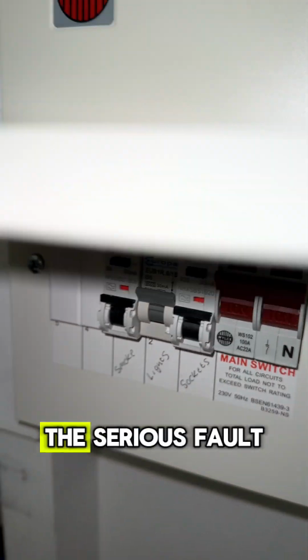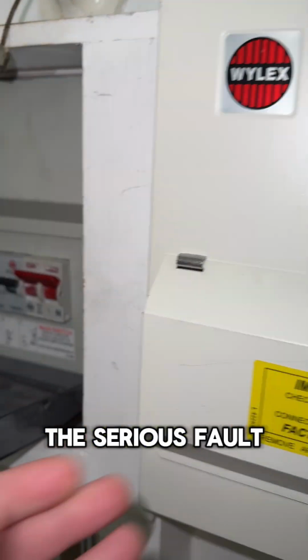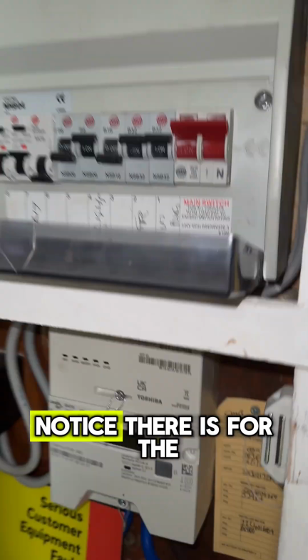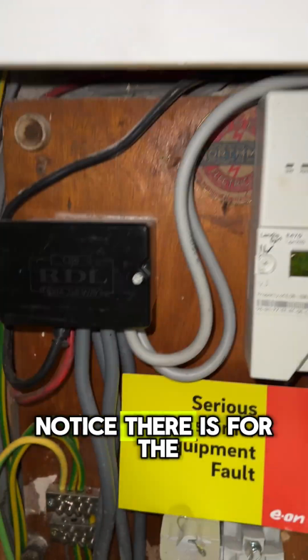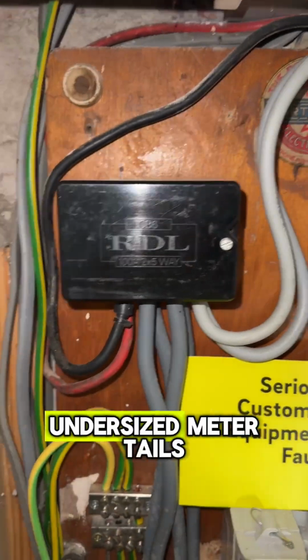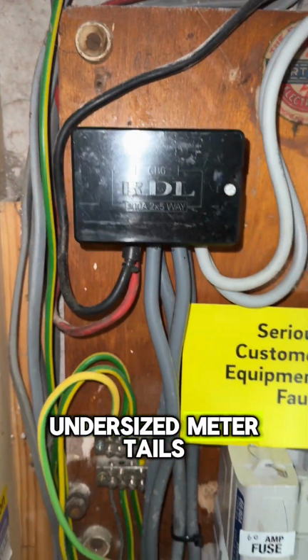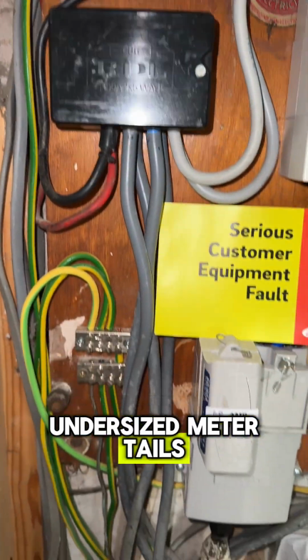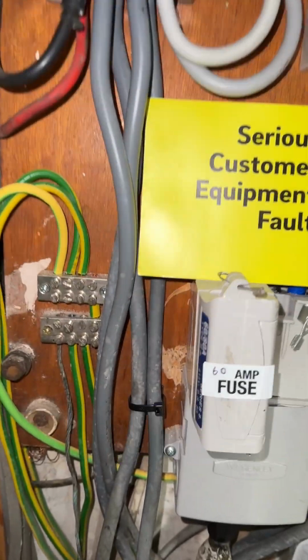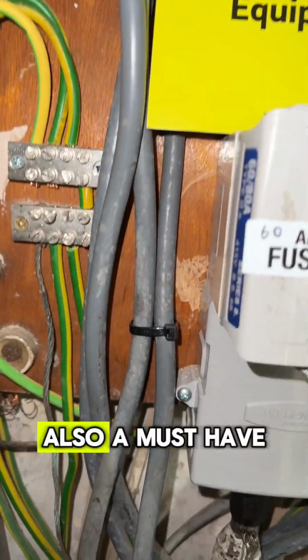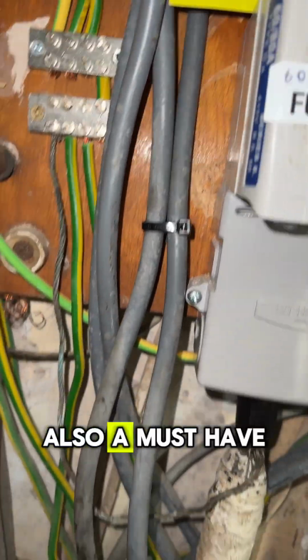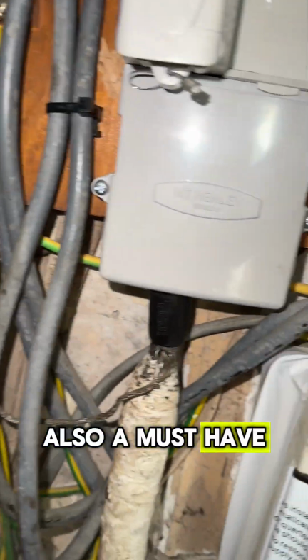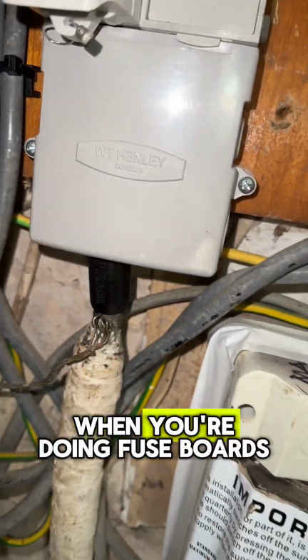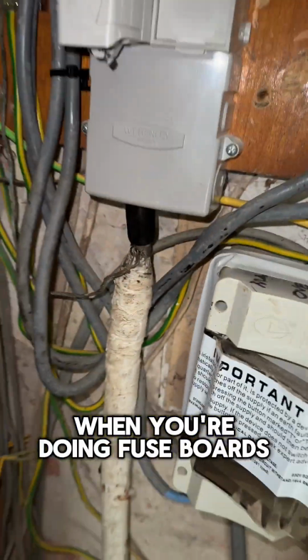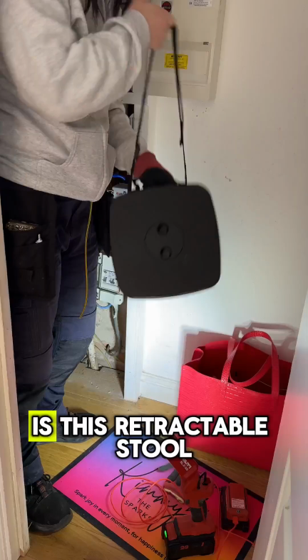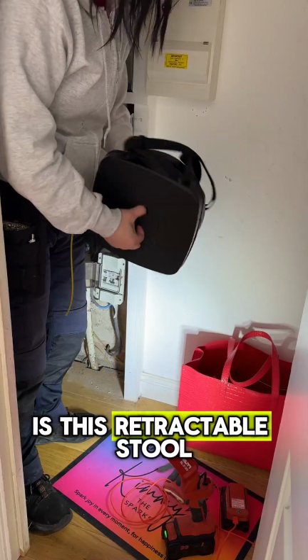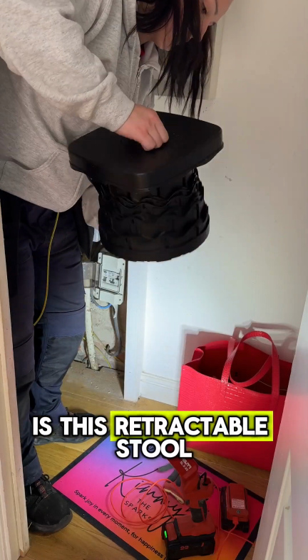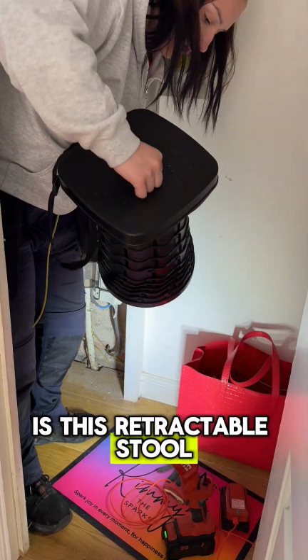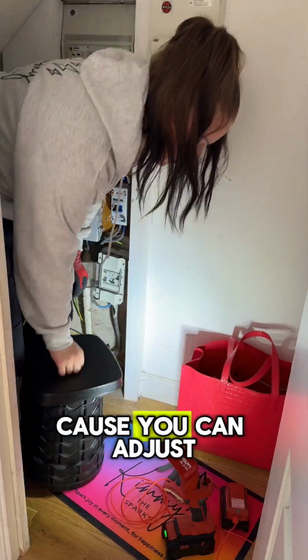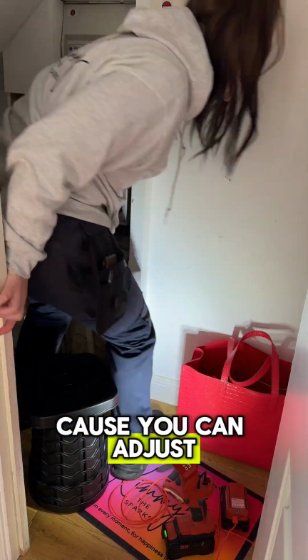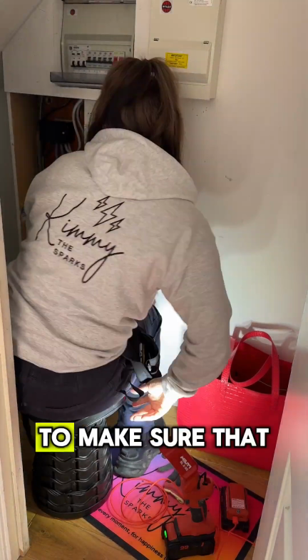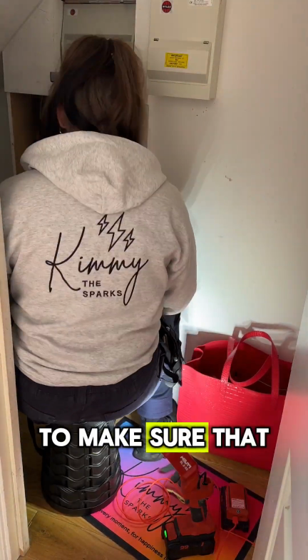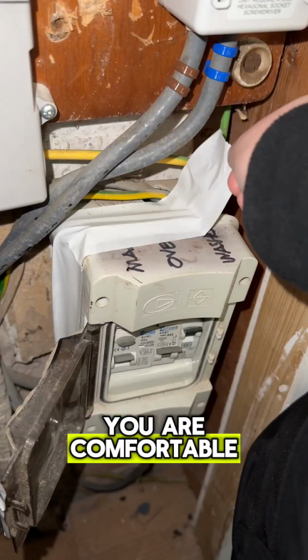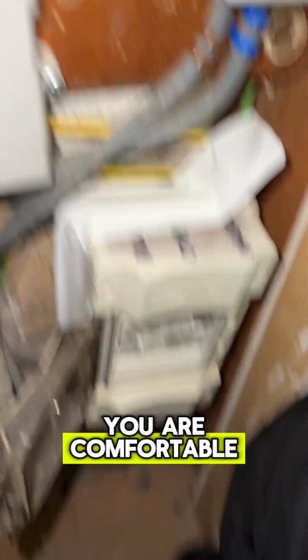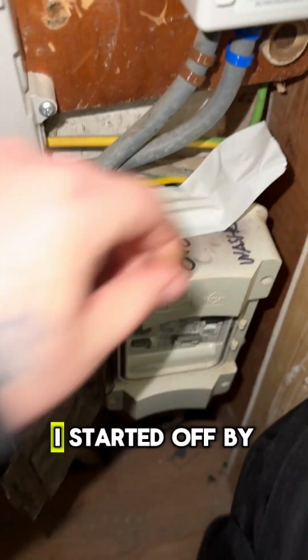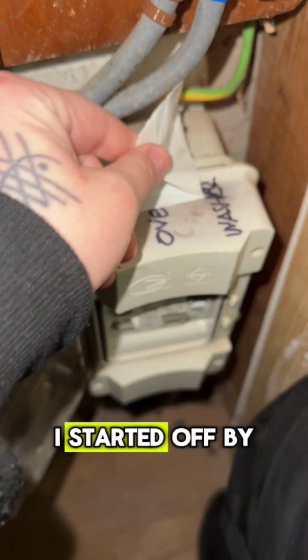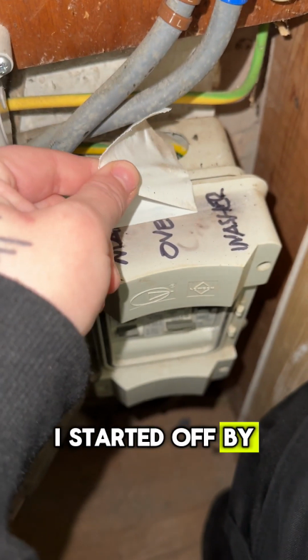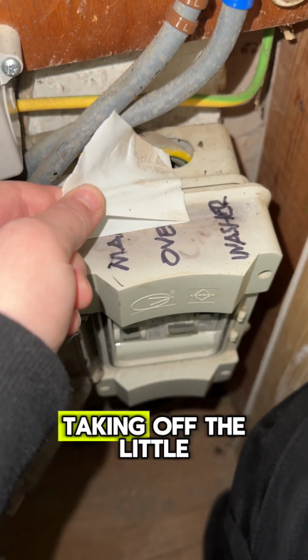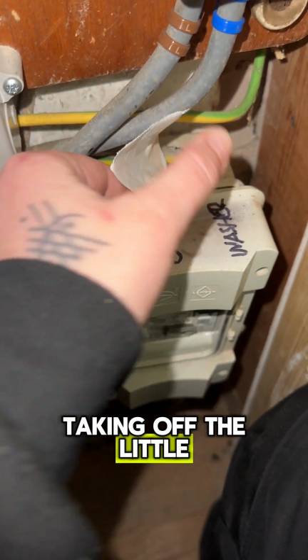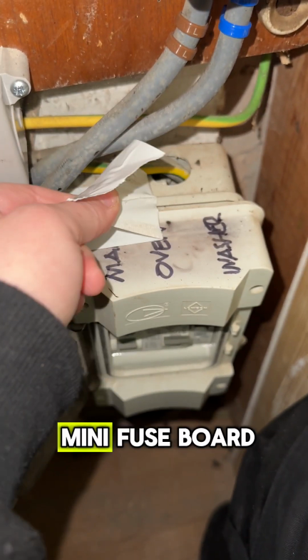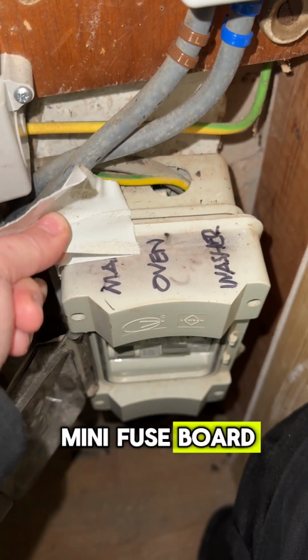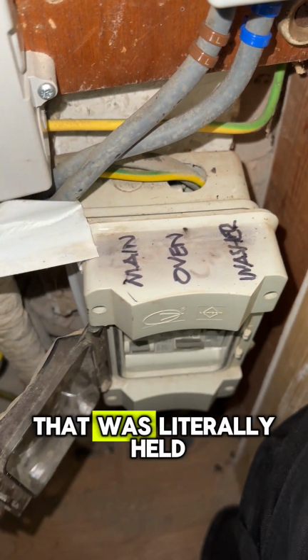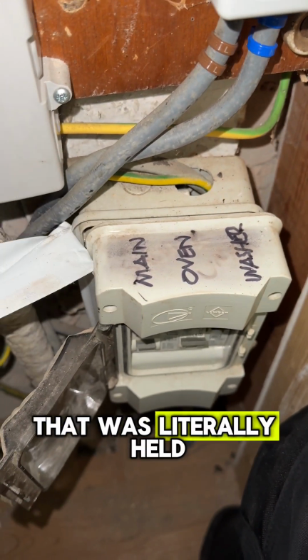The serious fault notice there is for the undersized meter tail. Also, a must-have for when you're doing fuse boards is this retractable stall because you can adjust the height to make sure that you are comfortable.